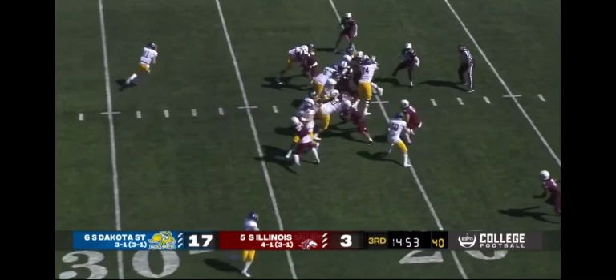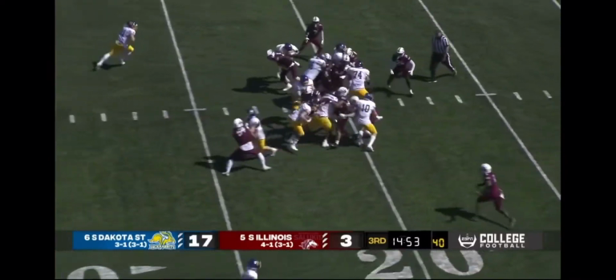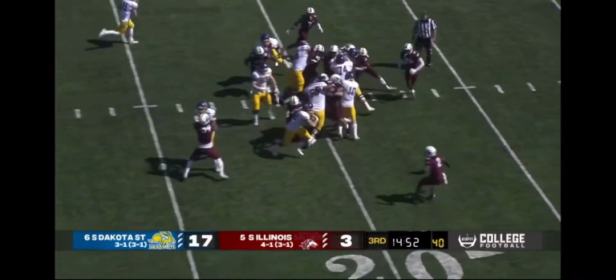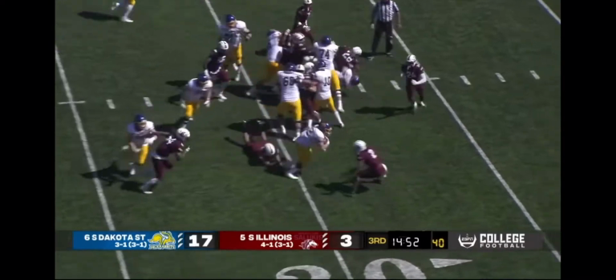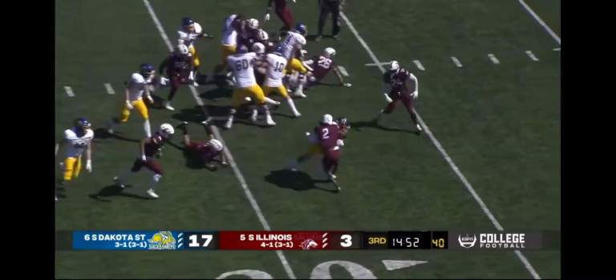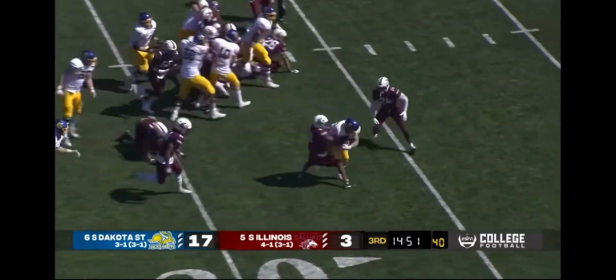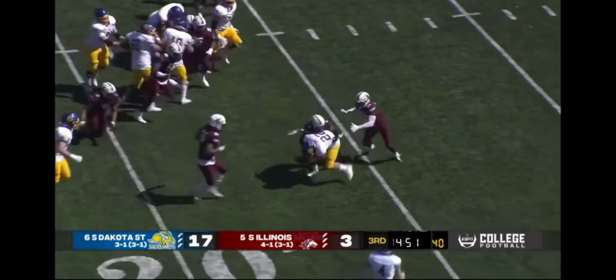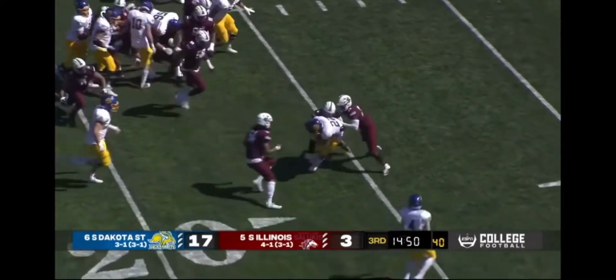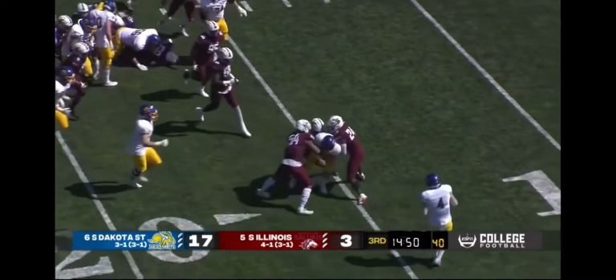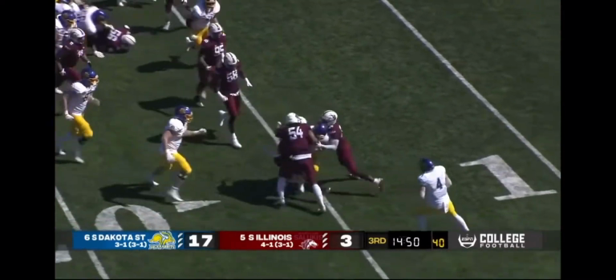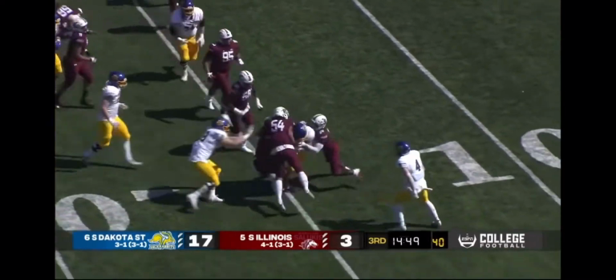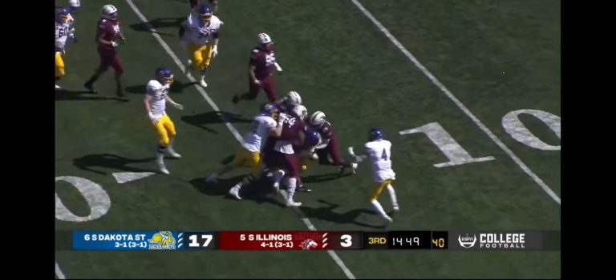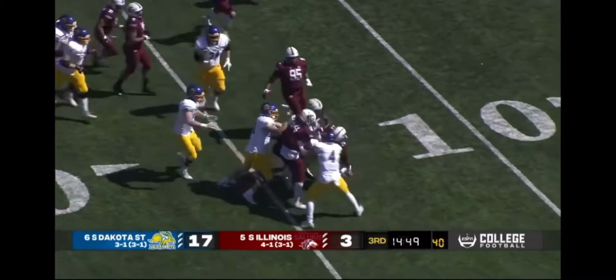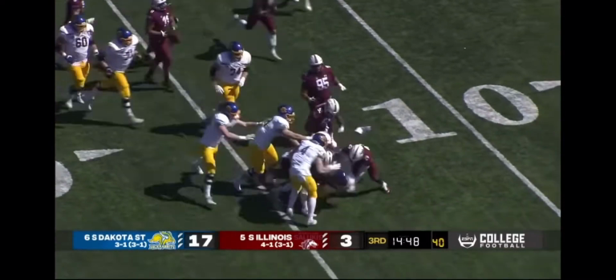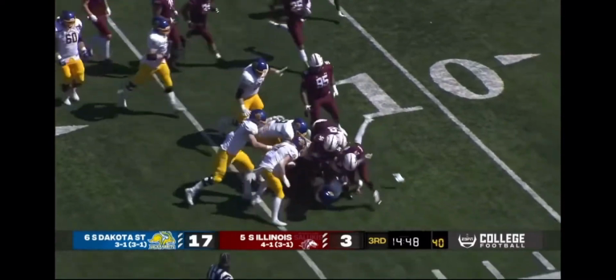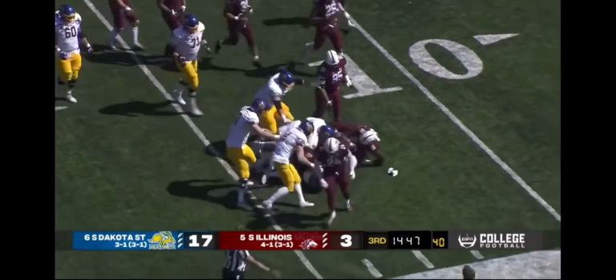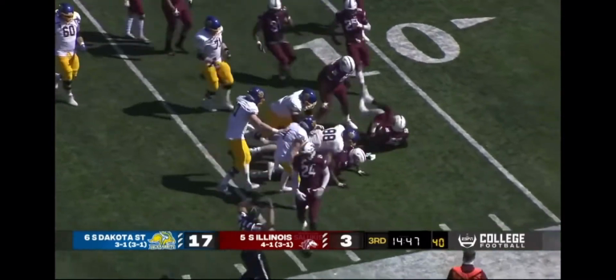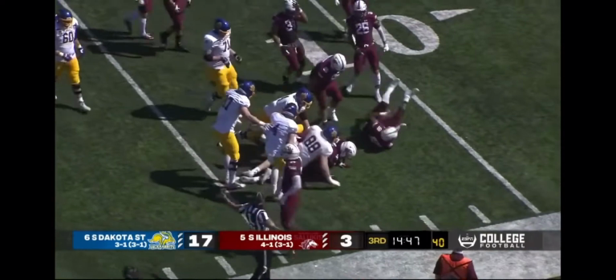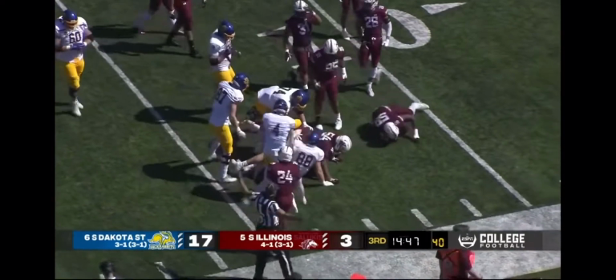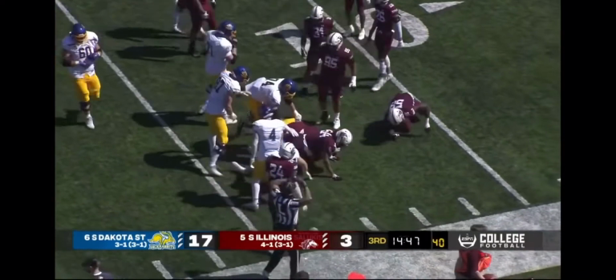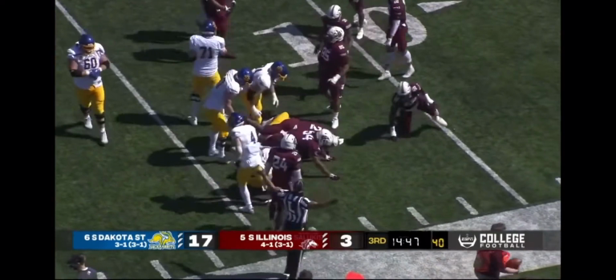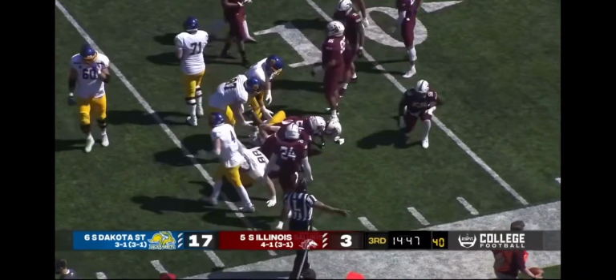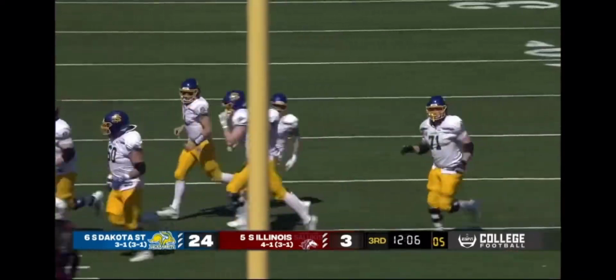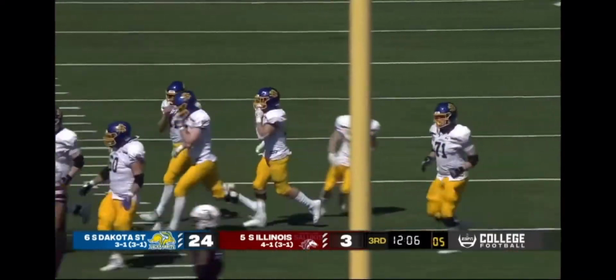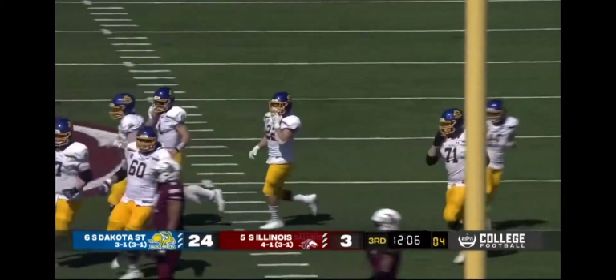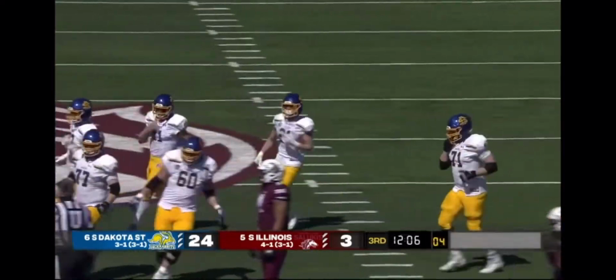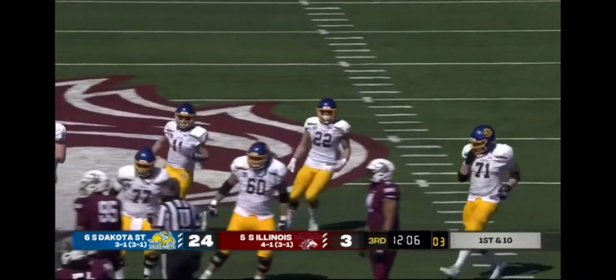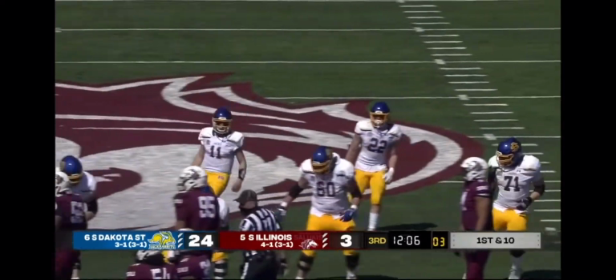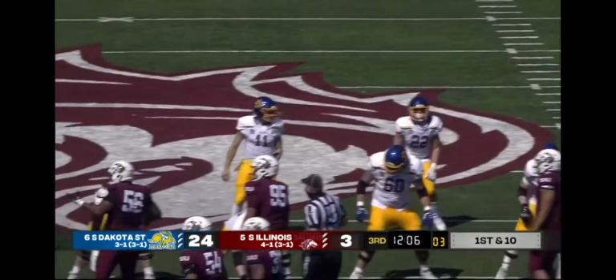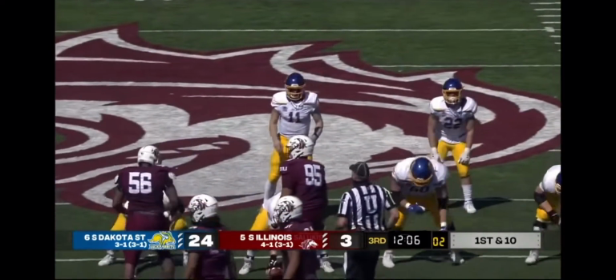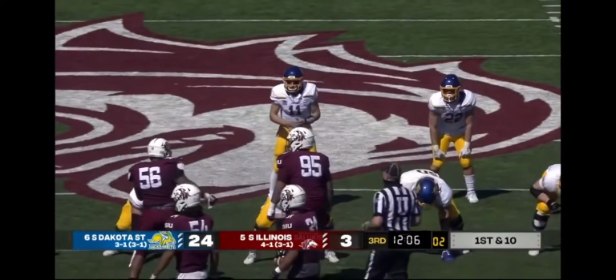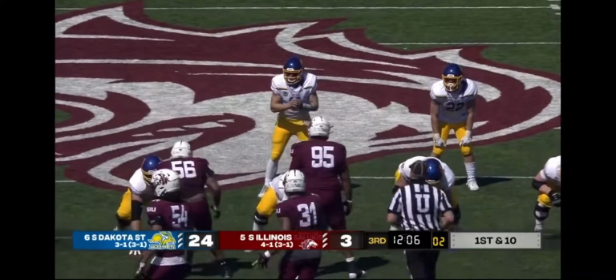Why not go to the ground game? It gave you almost 200 yards in the first half, and Isaiah Davis just barreling his way this third quarter, as they try to add to their three-touchdown lead.